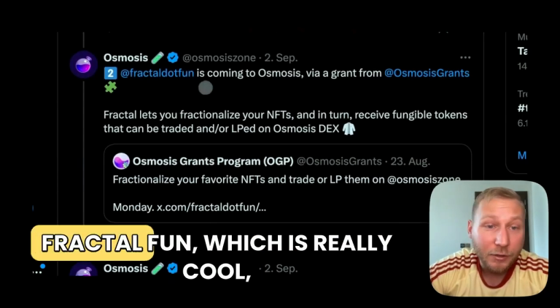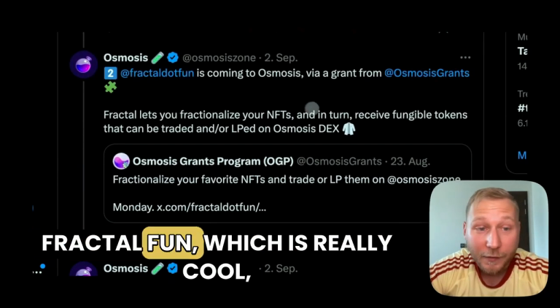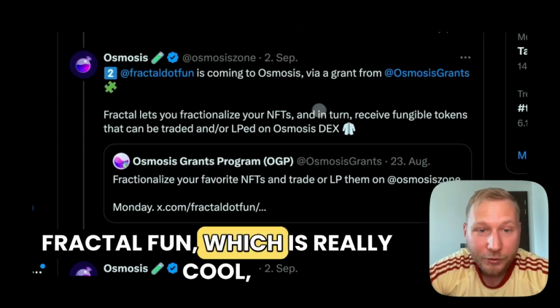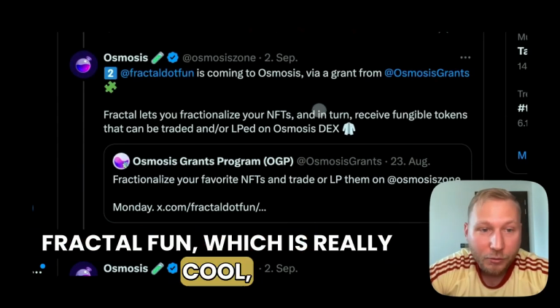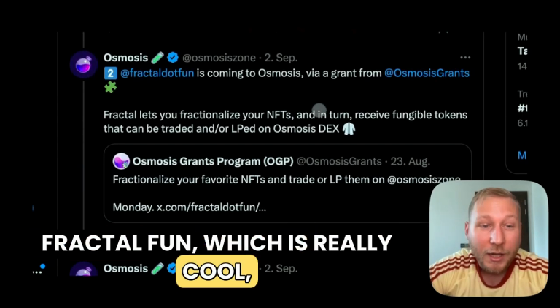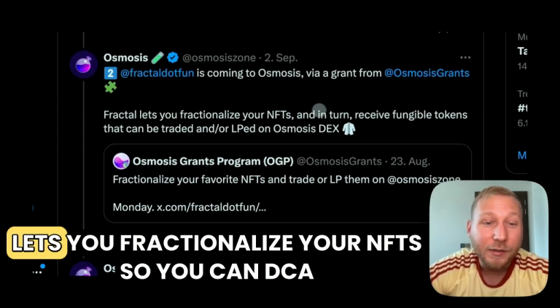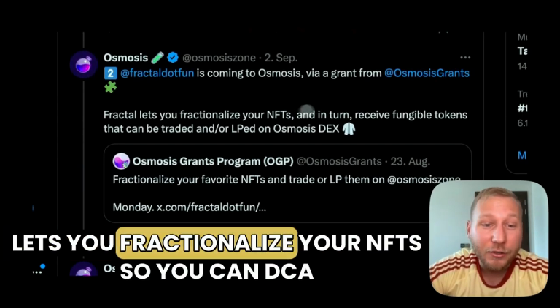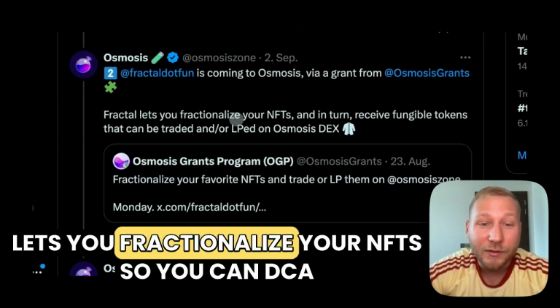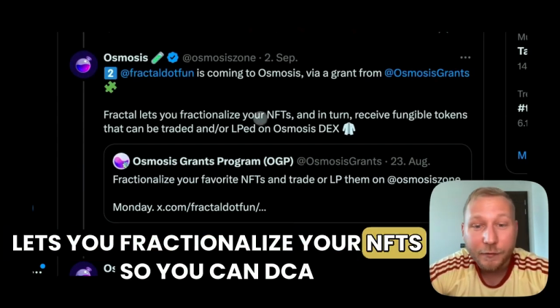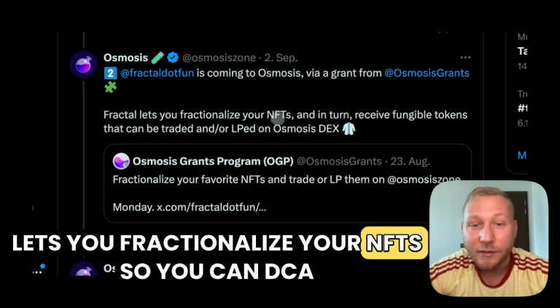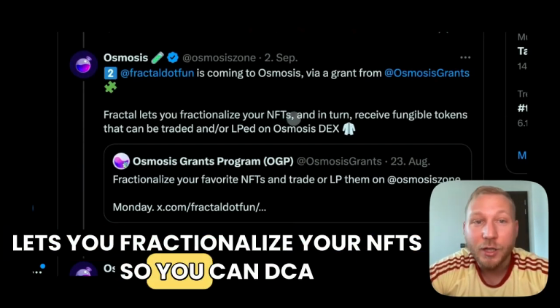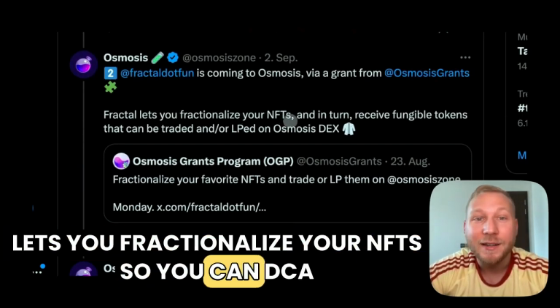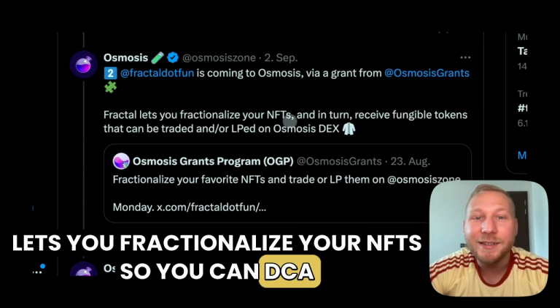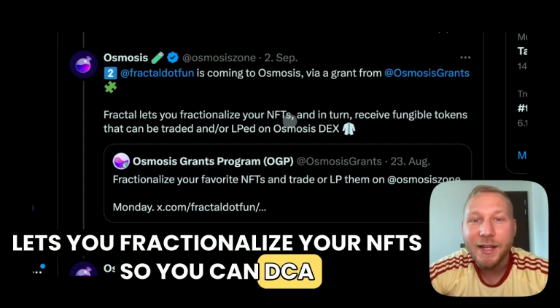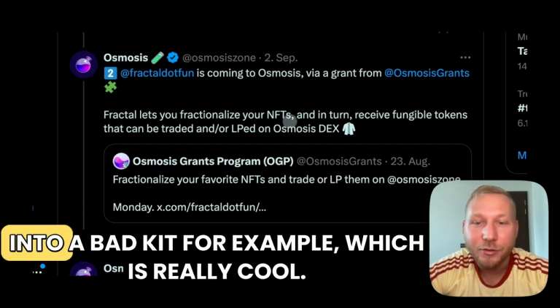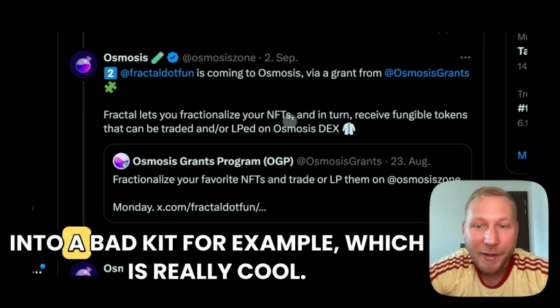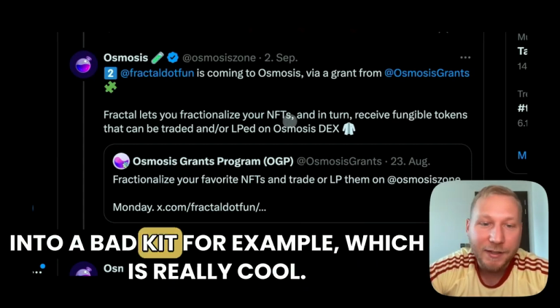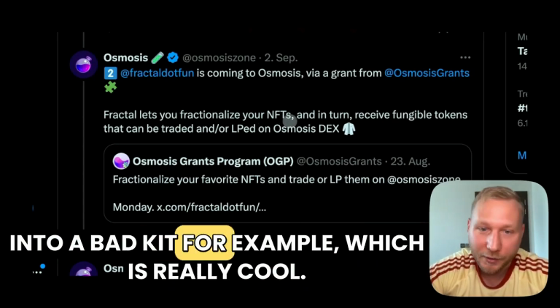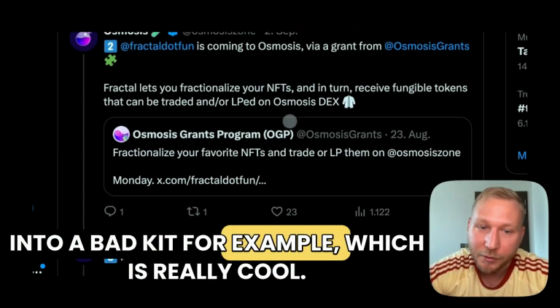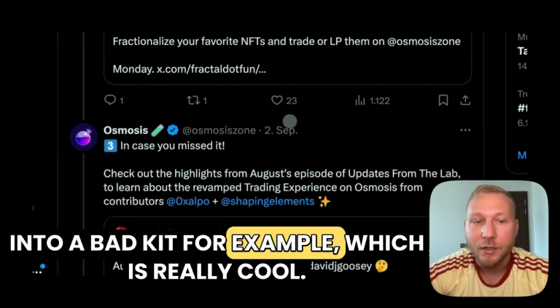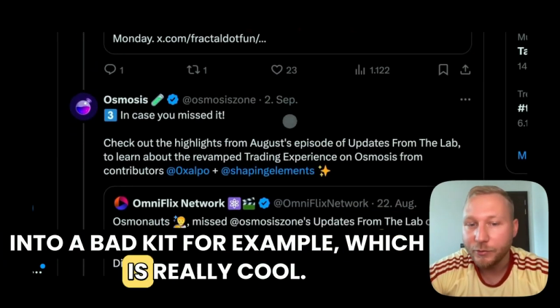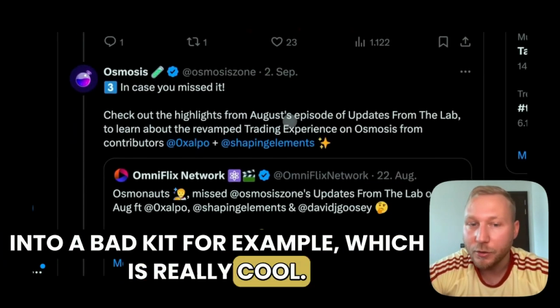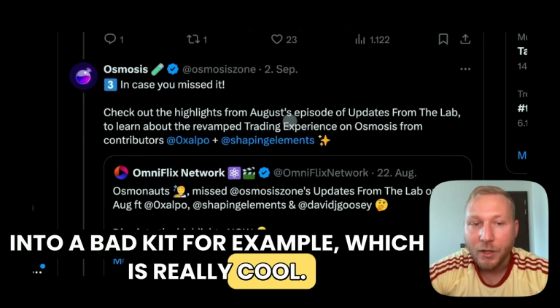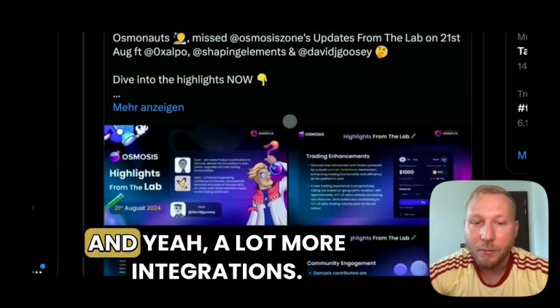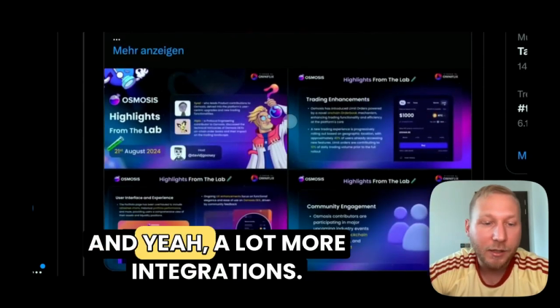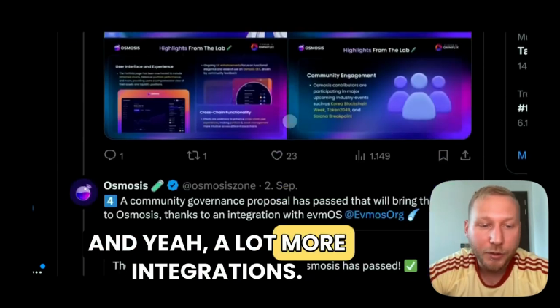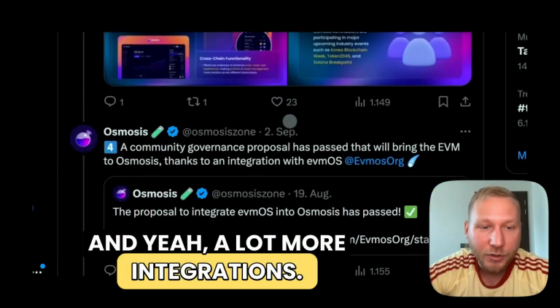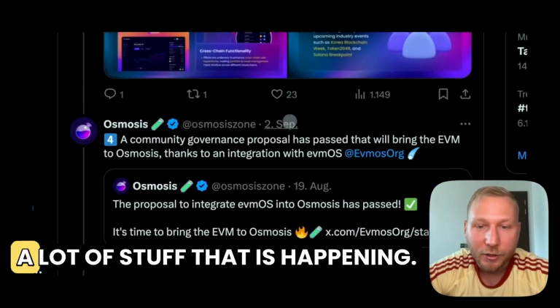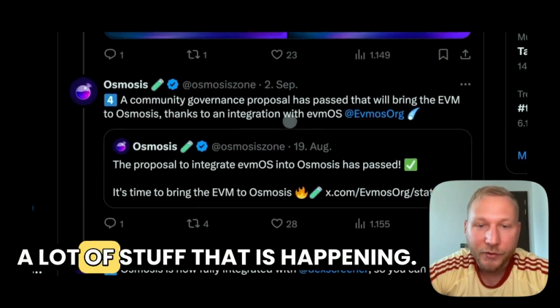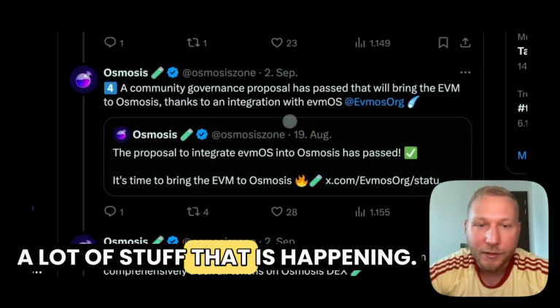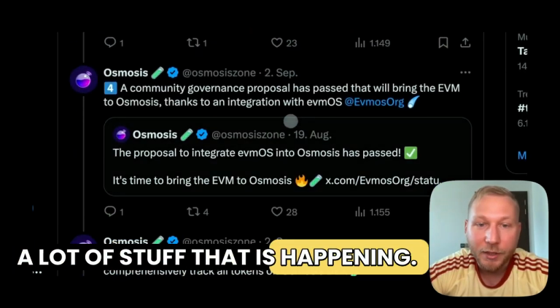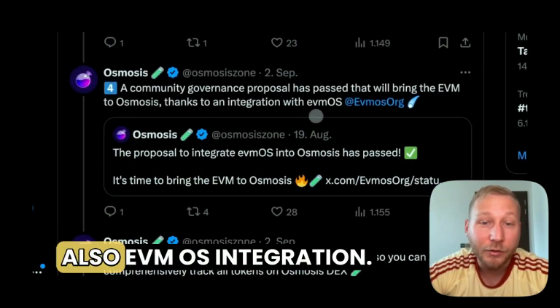fractal.fun, which is really cool, lets you fractionalize your NFTs so you can DCA into a bad kid, for example, which is really cool. And a lot more integrations, a lot of stuff that is happening also.